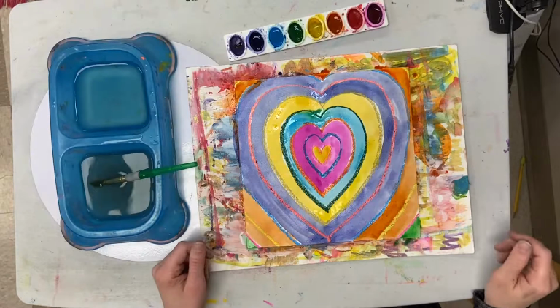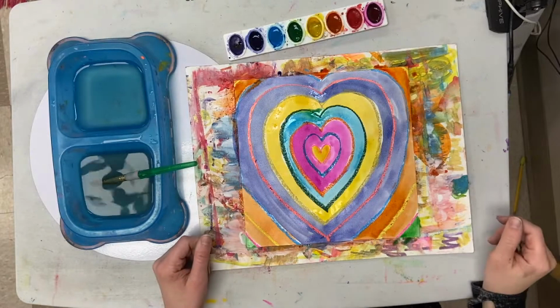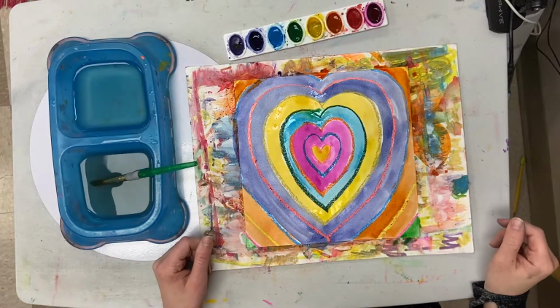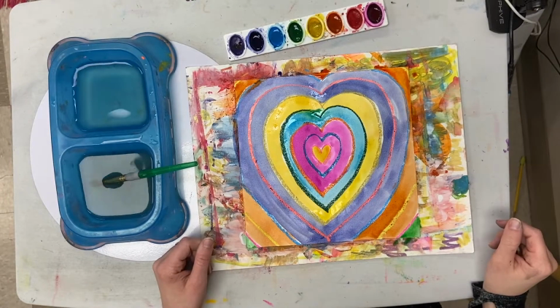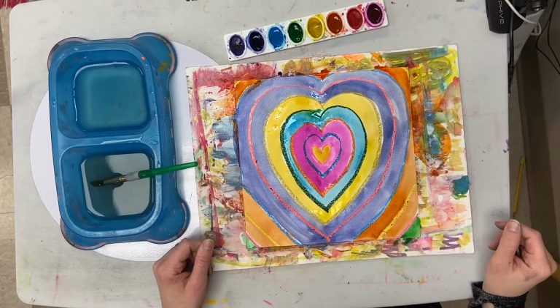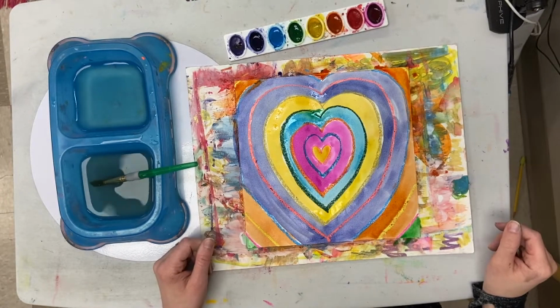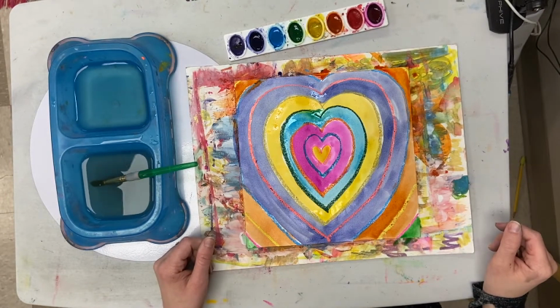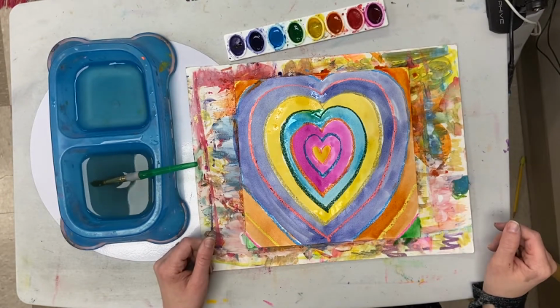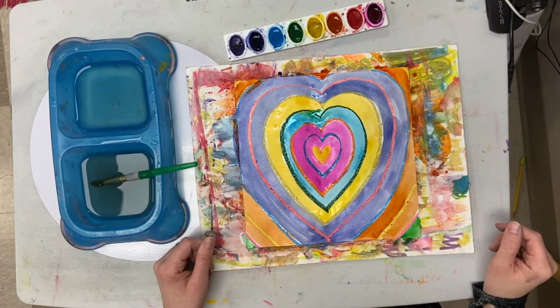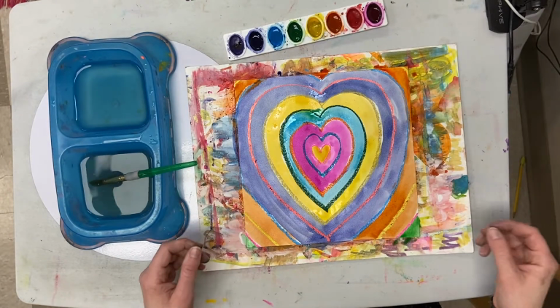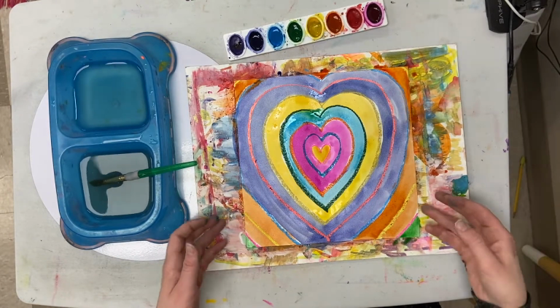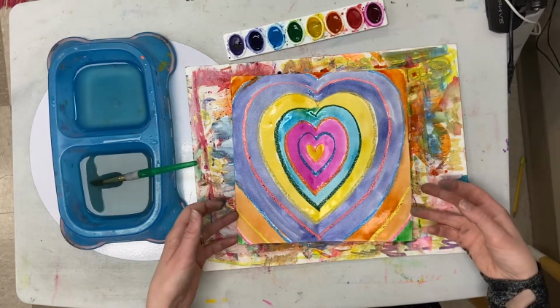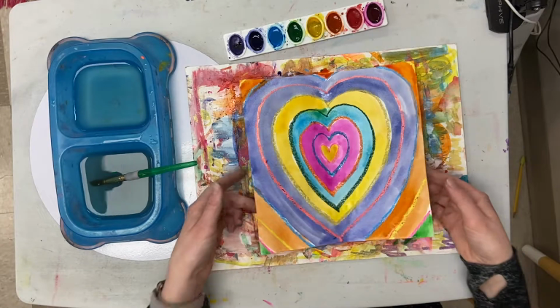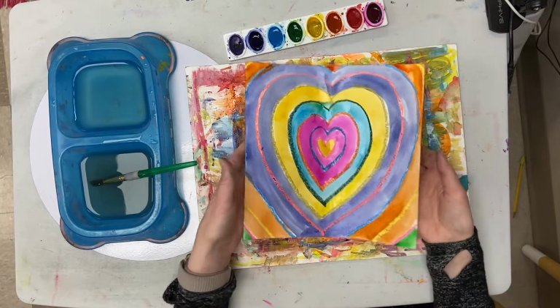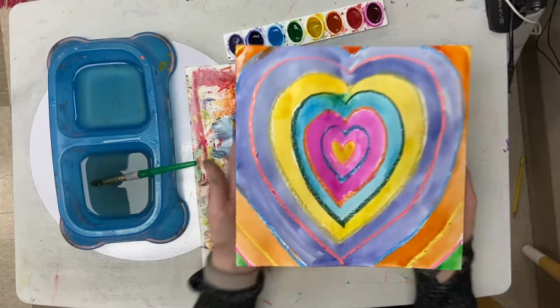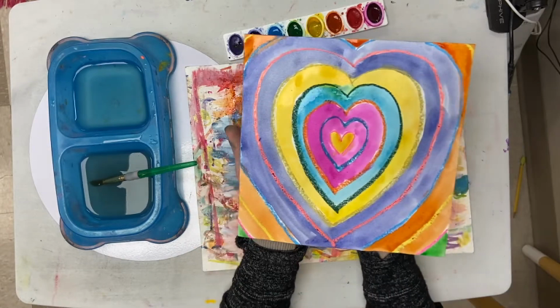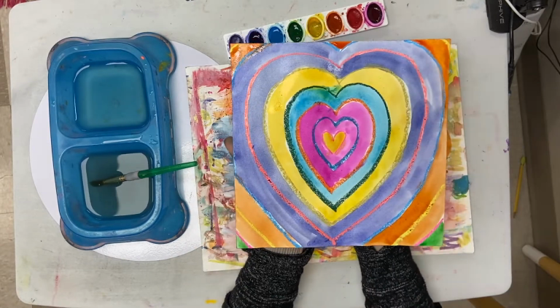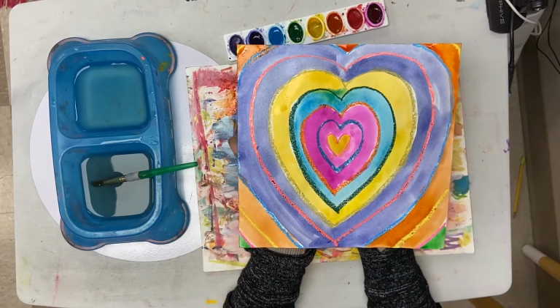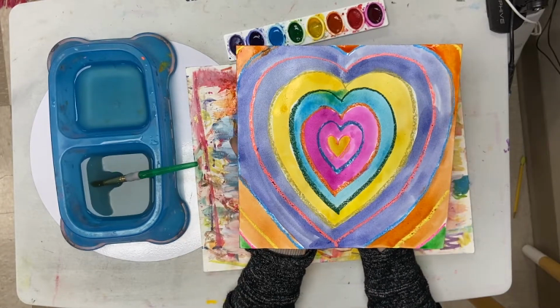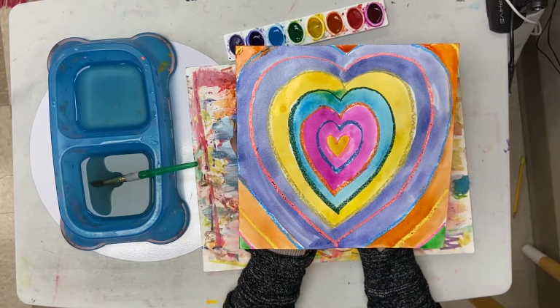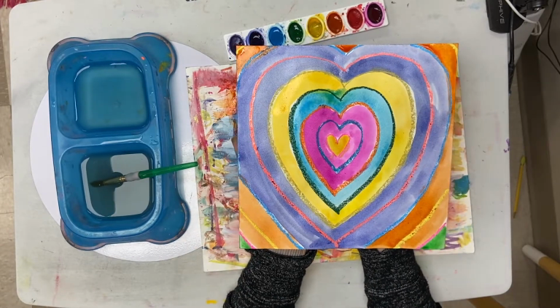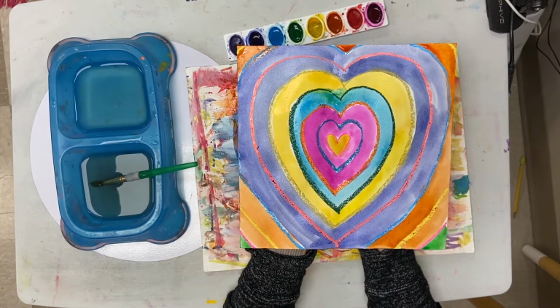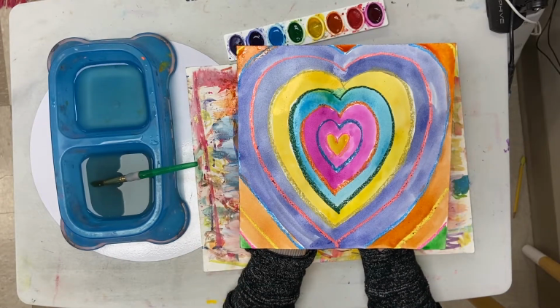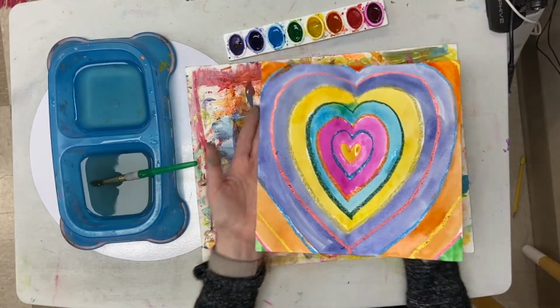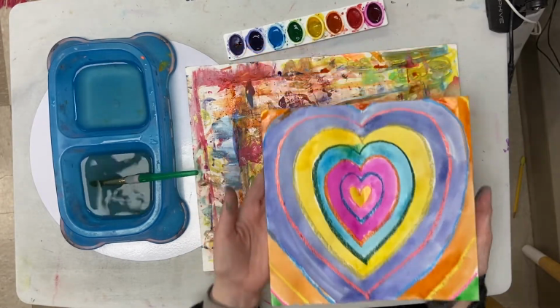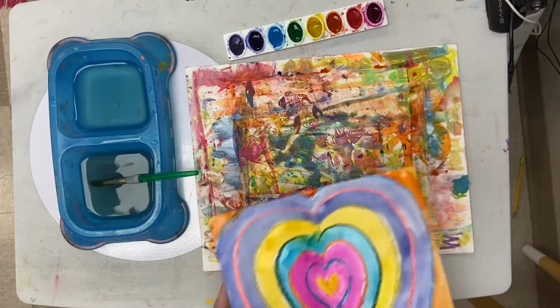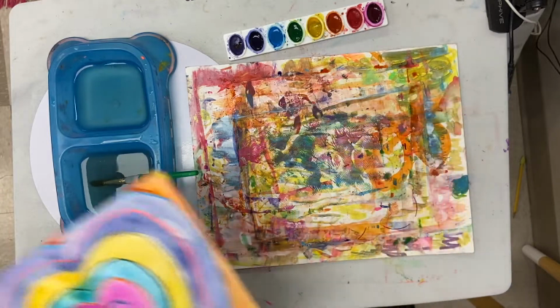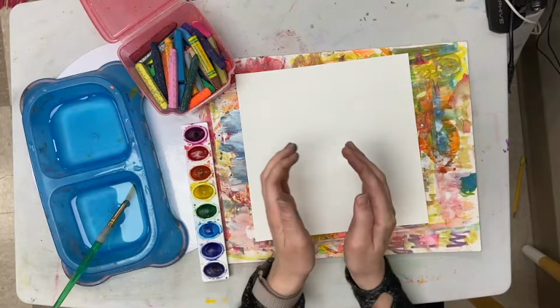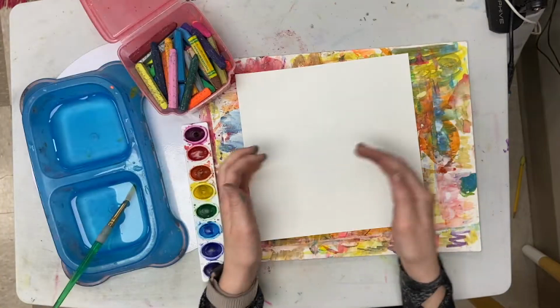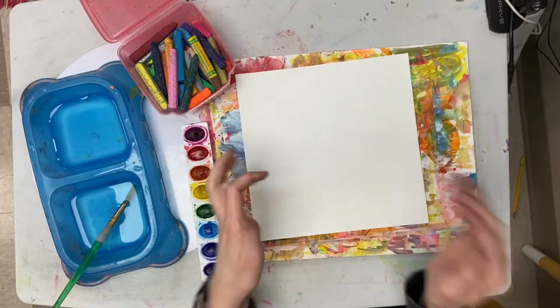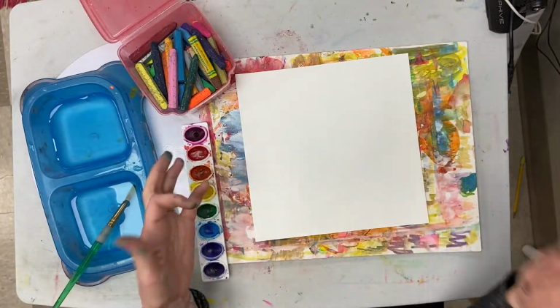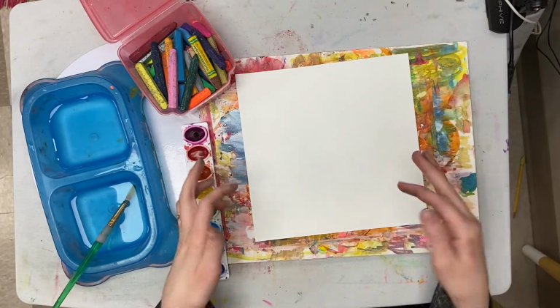Hello sweet friends, Valentine's Day is so soon, so I thought we would make our very own art with hearts. We're gonna make concentric hearts. Concentric hearts are just basically one heart inside of another heart inside of another heart.